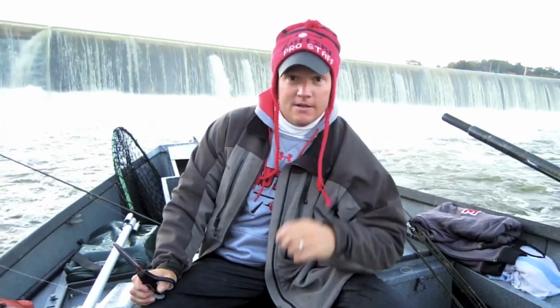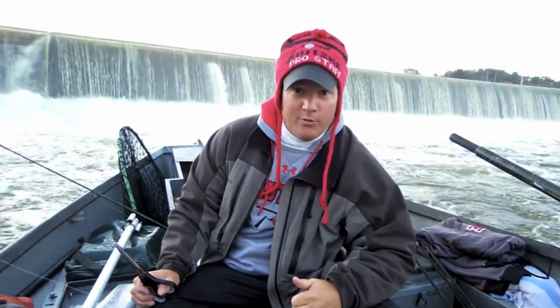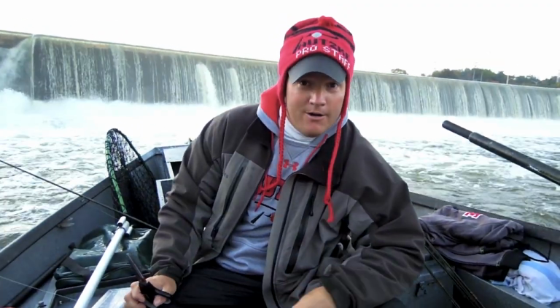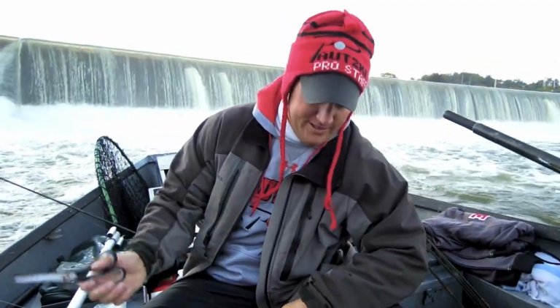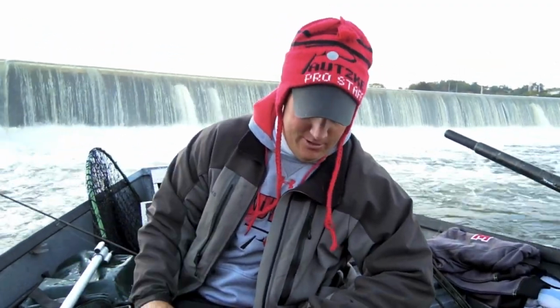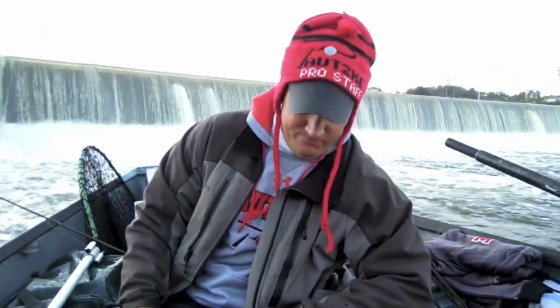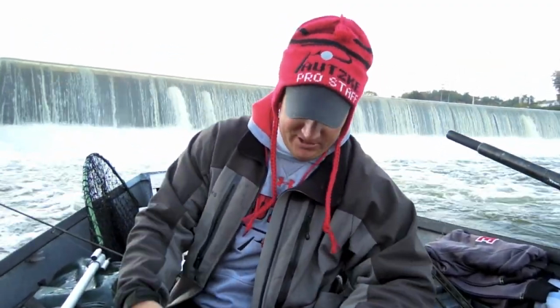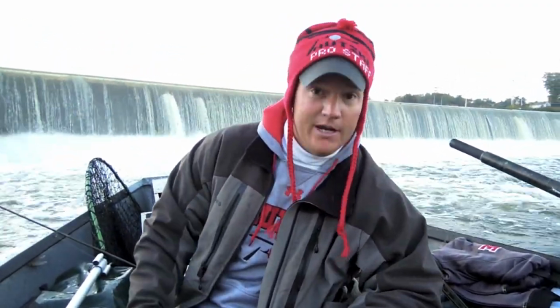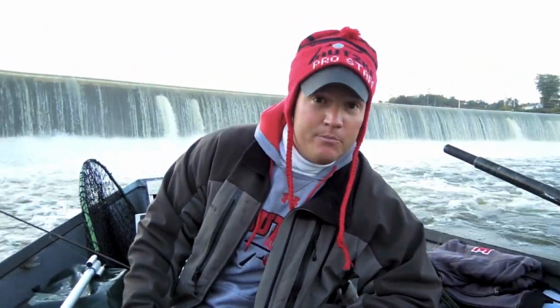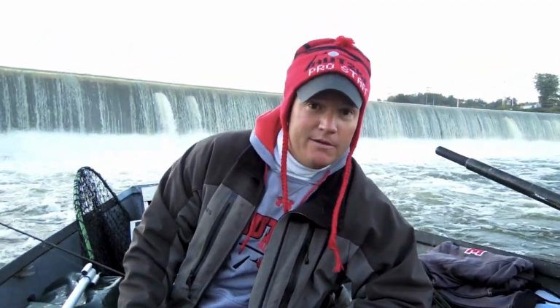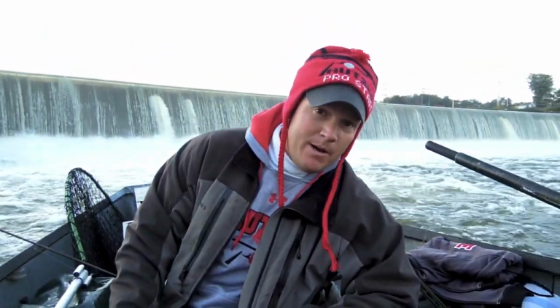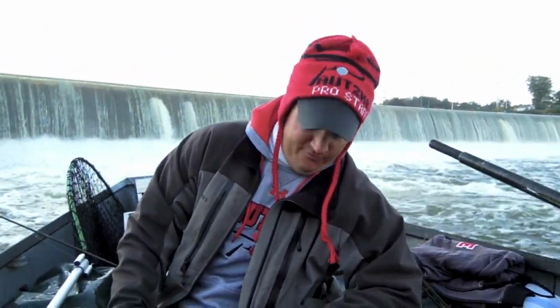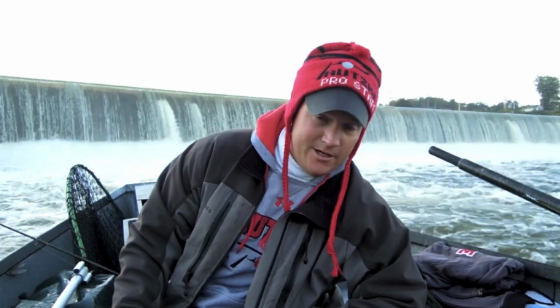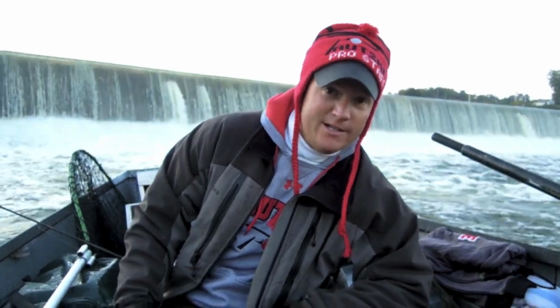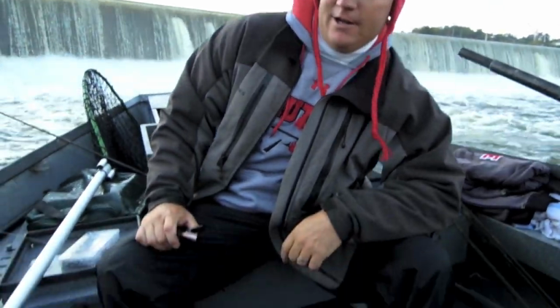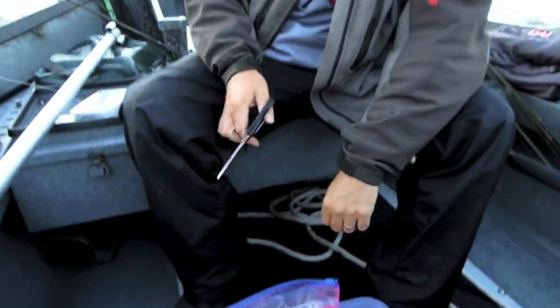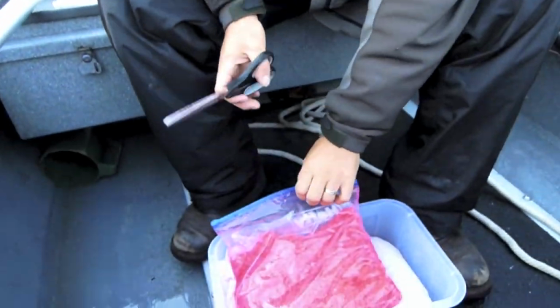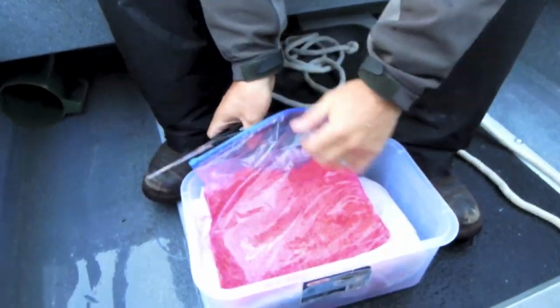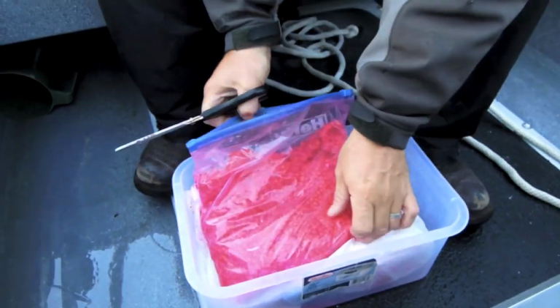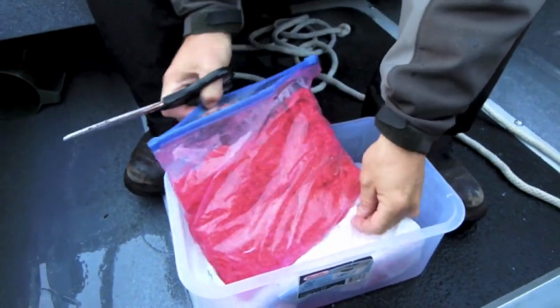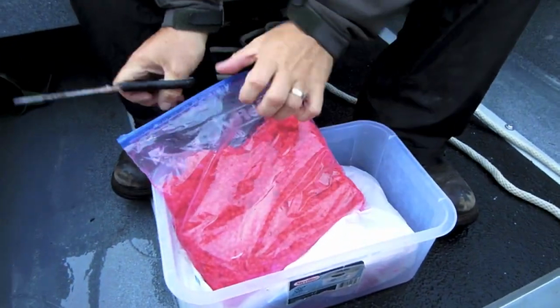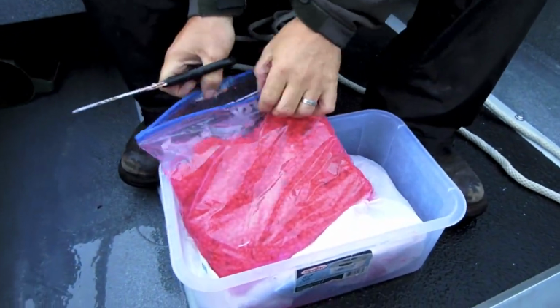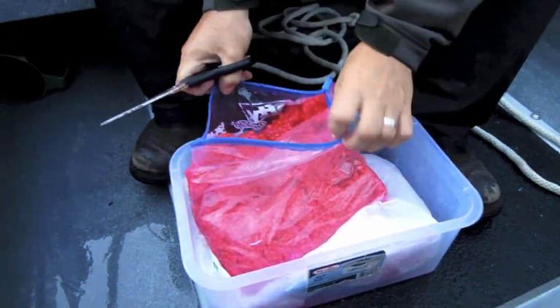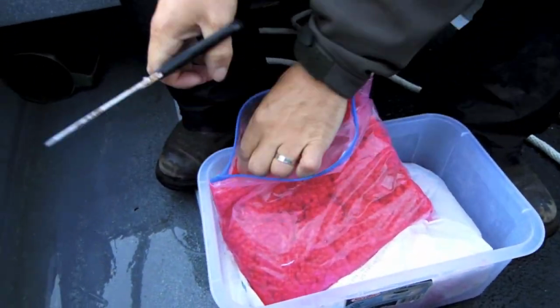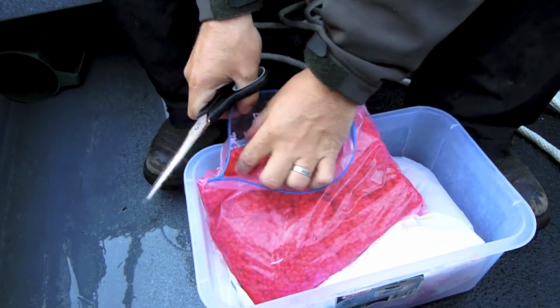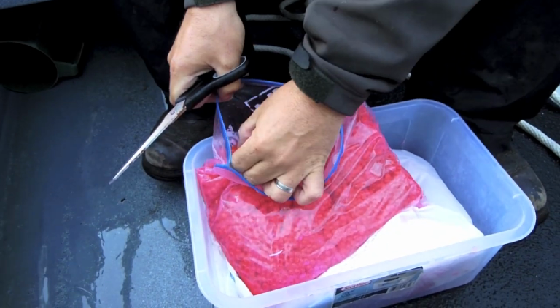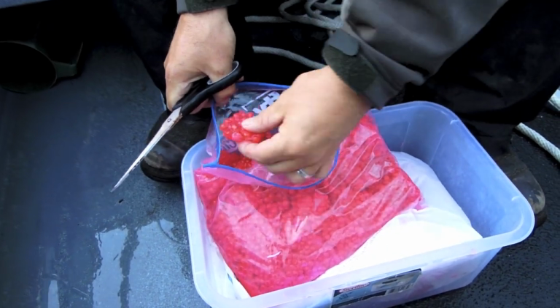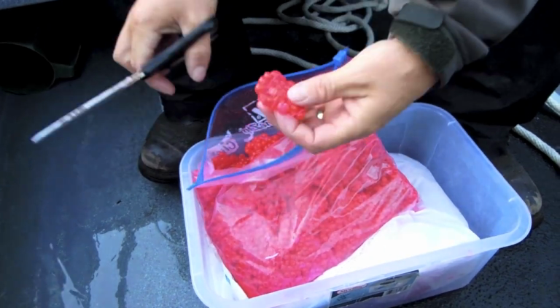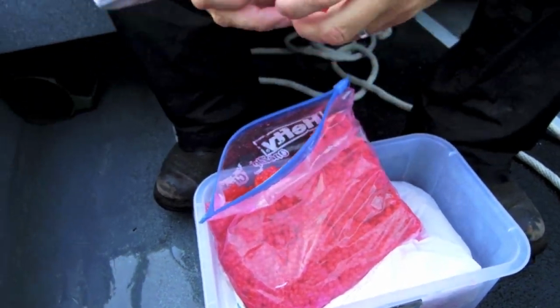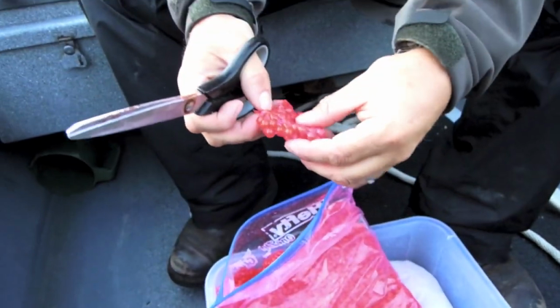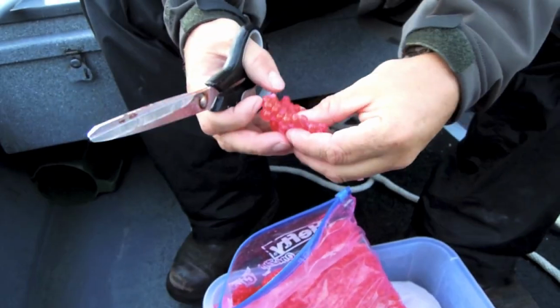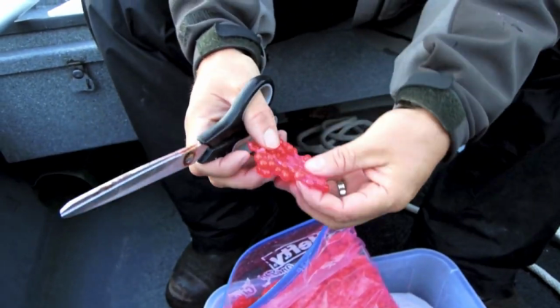Here we are on the Oswego, just getting ready to put the Kotsky Fire Cure eggs on. I put them in a ziplock — they're all cured up and ready. They're cut; I cut them into just about the chunks that you need.